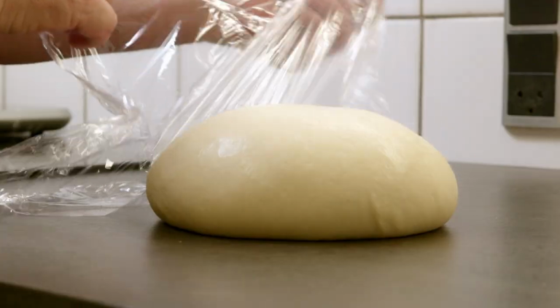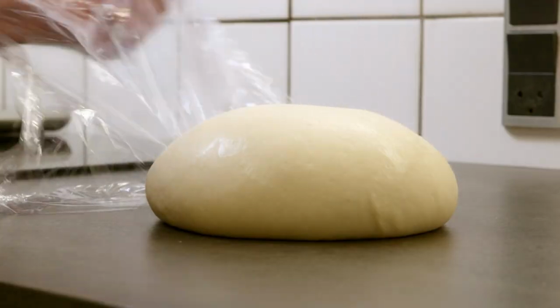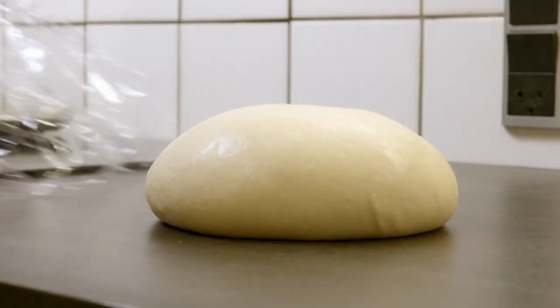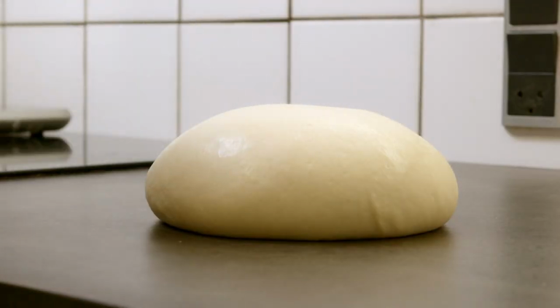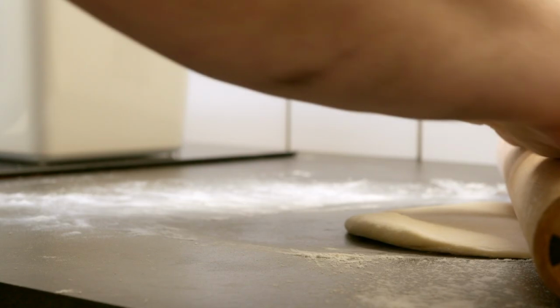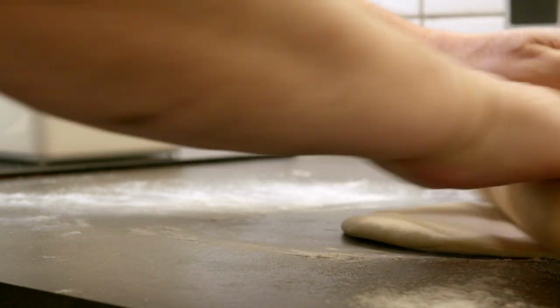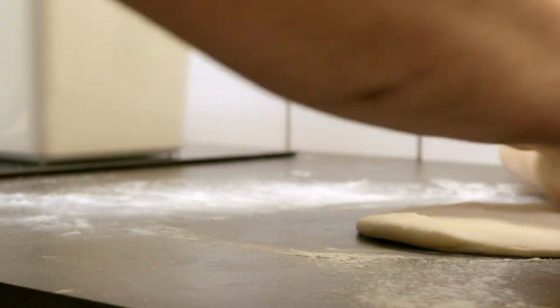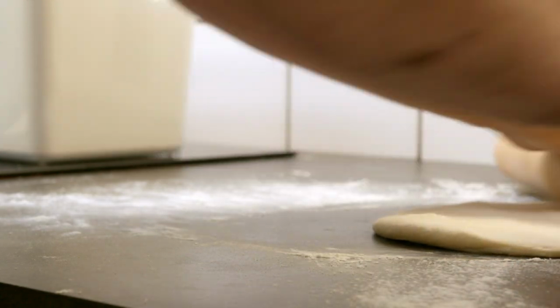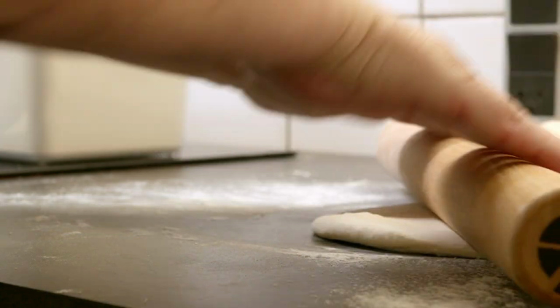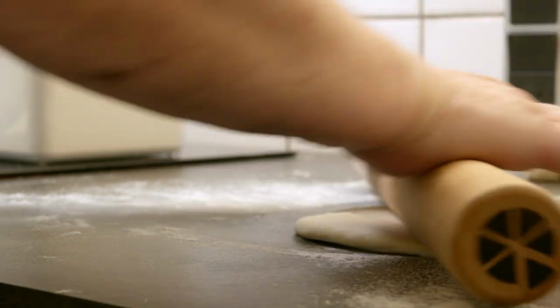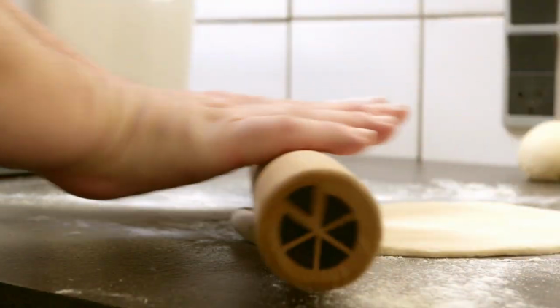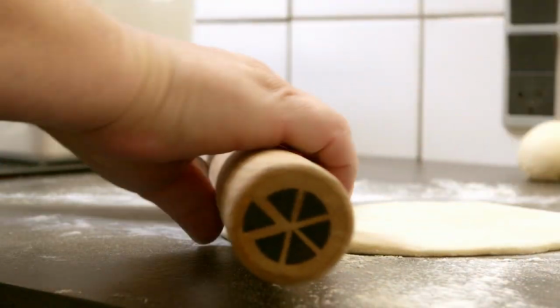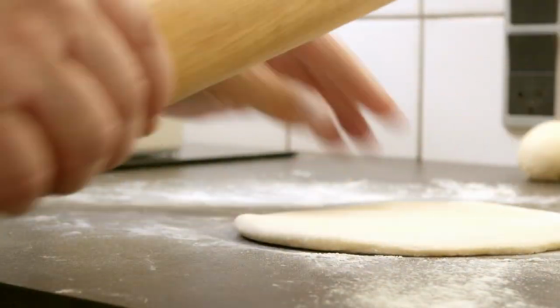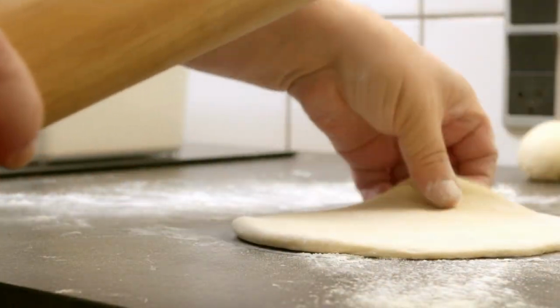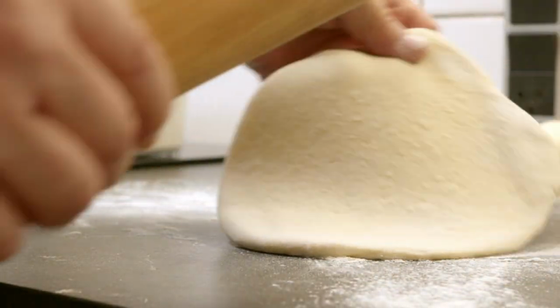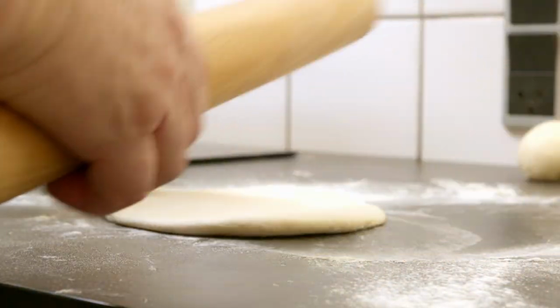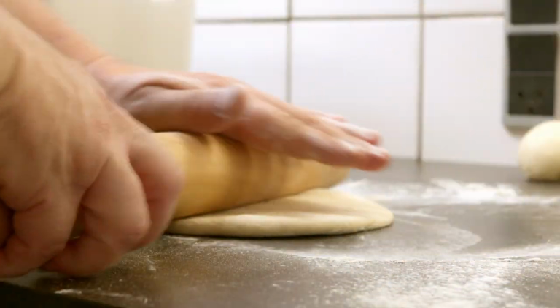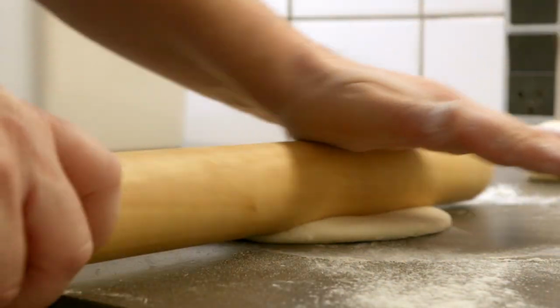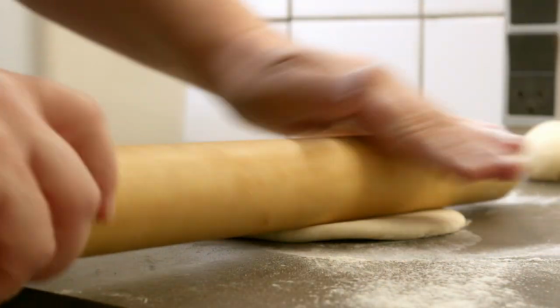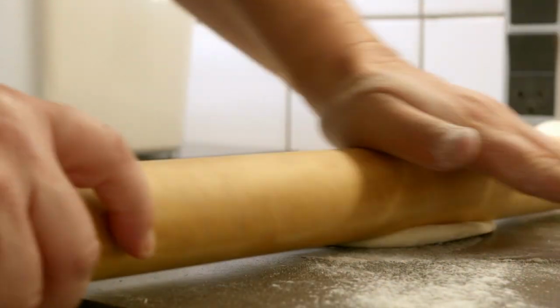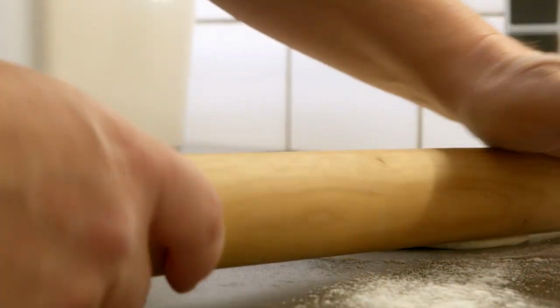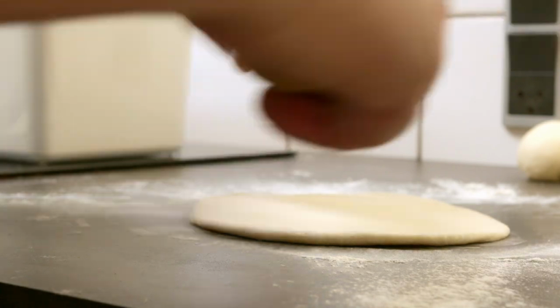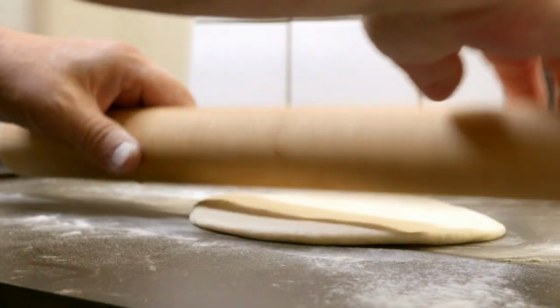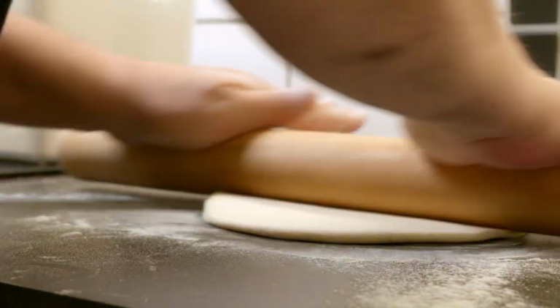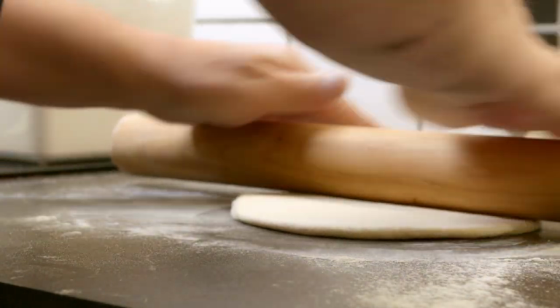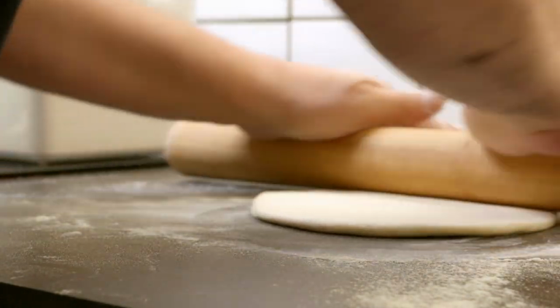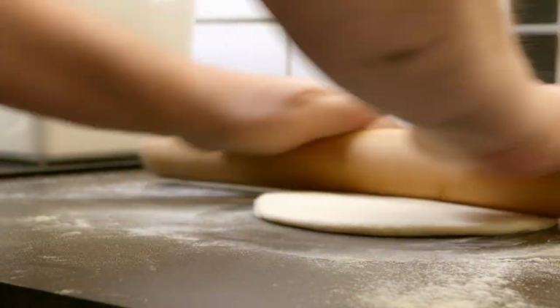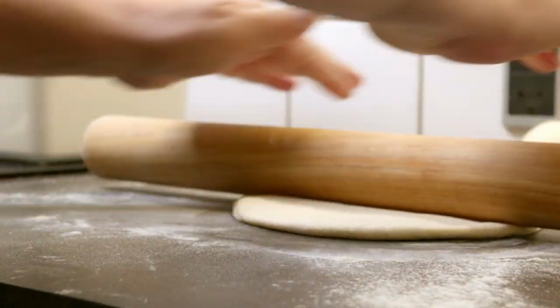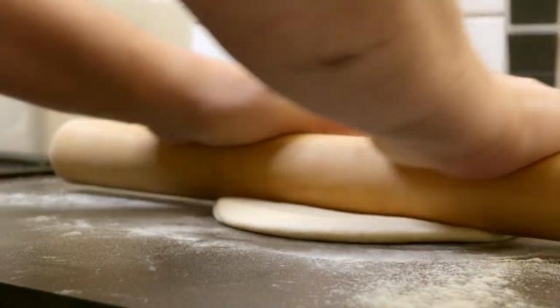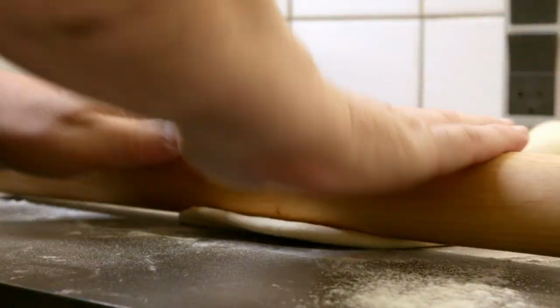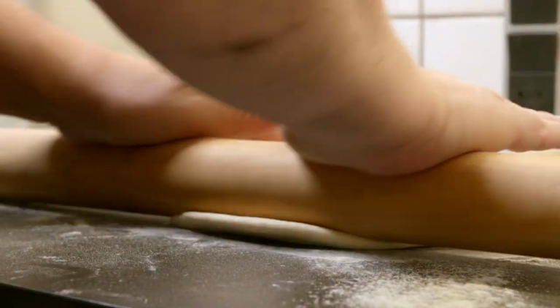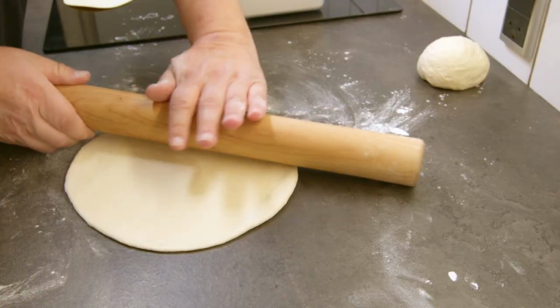After that, roll it out. I use 180 grams of dough for one portion and the goal is a thickness of about half a centimeter. Shape them round or oval or what you like.